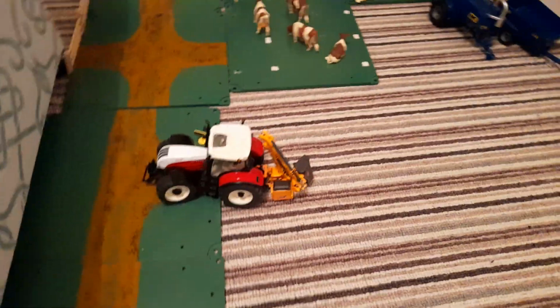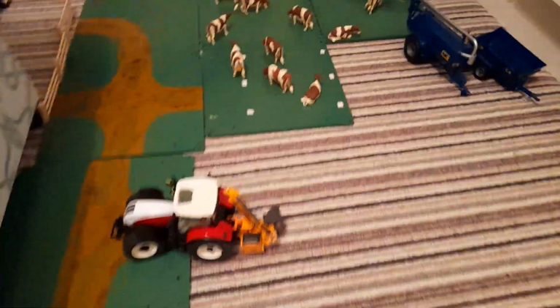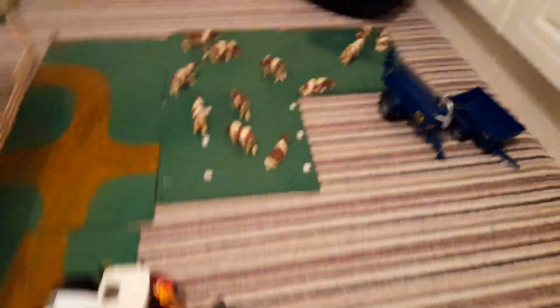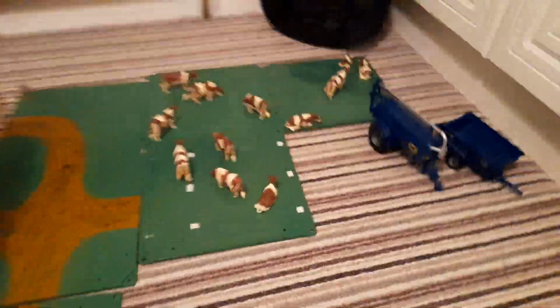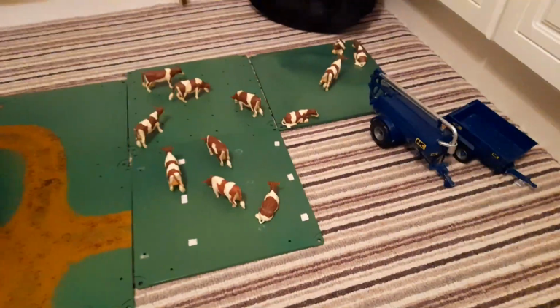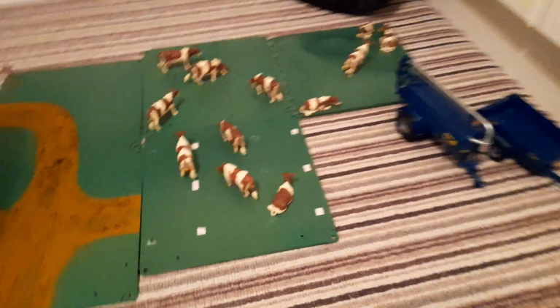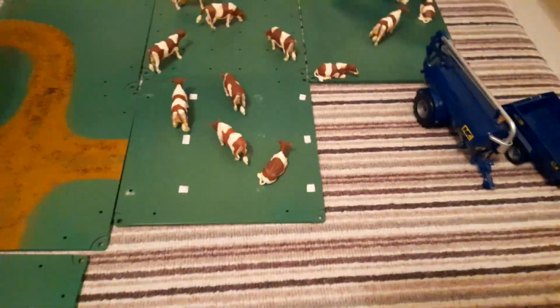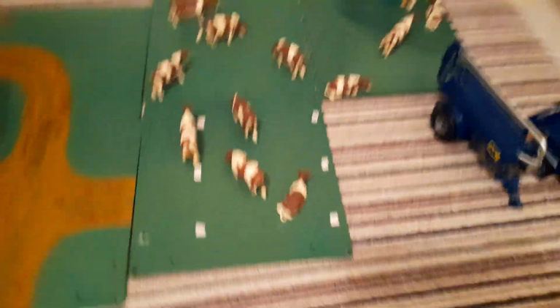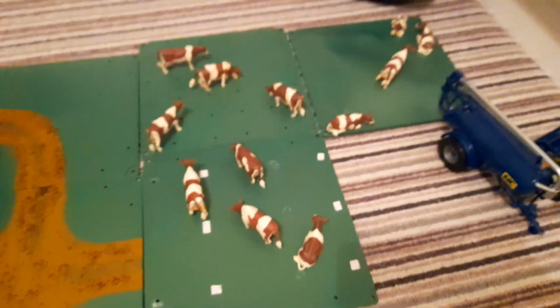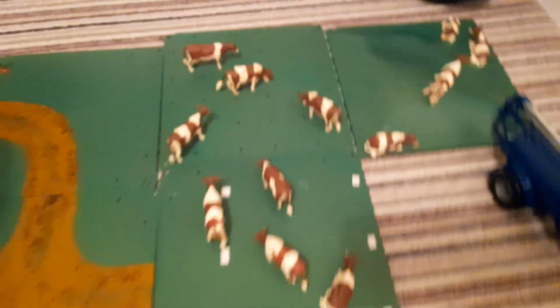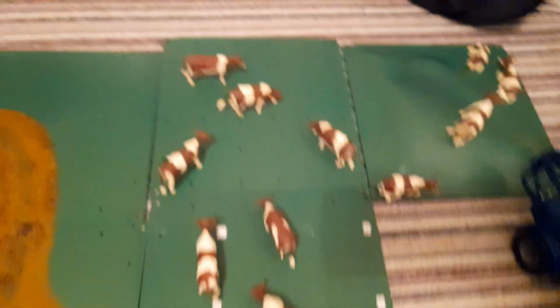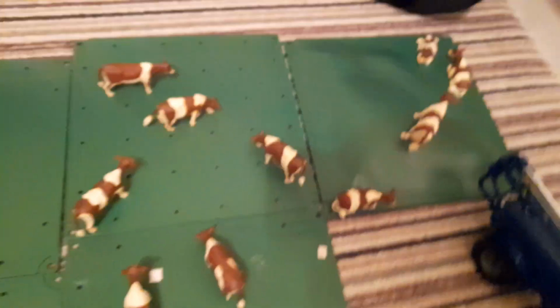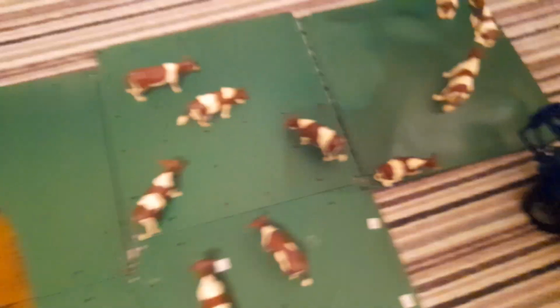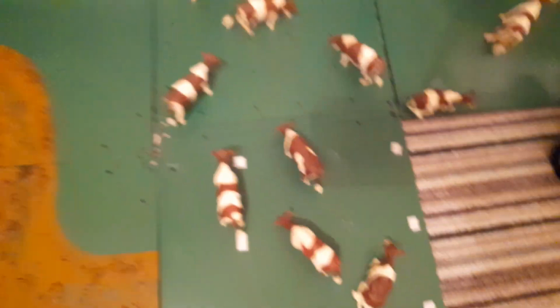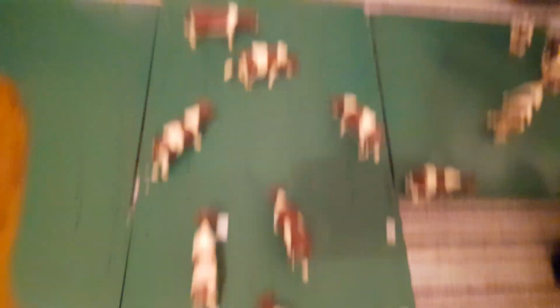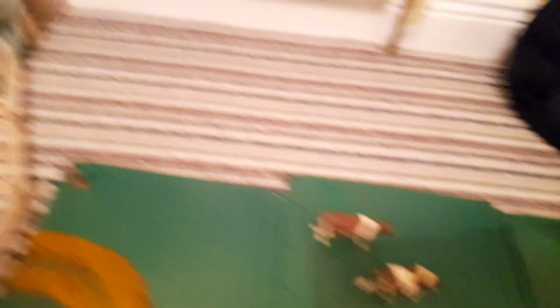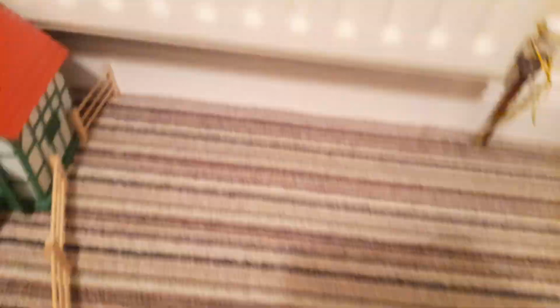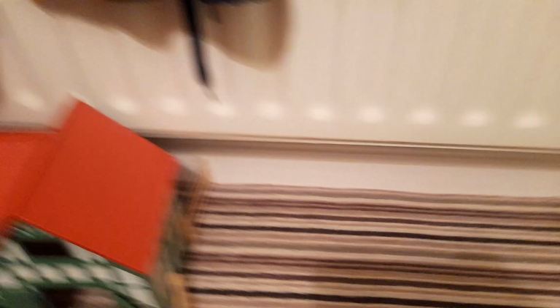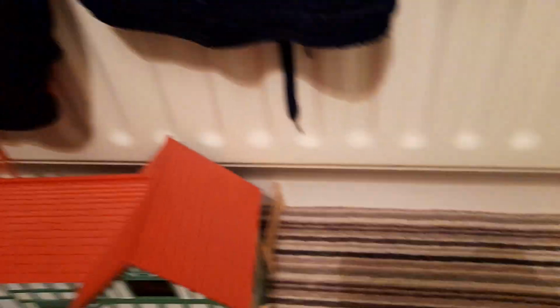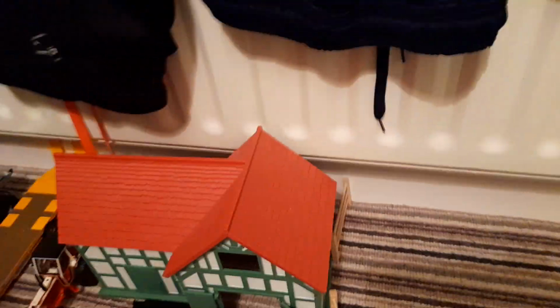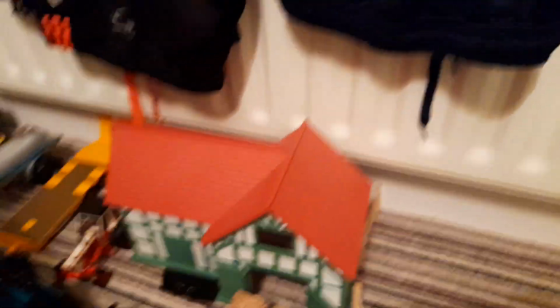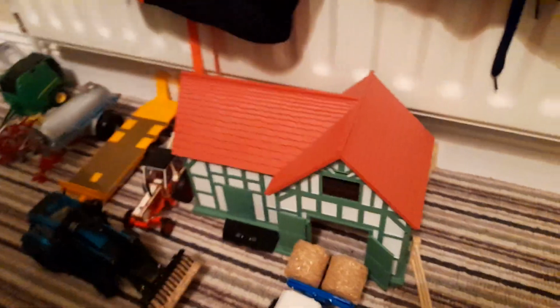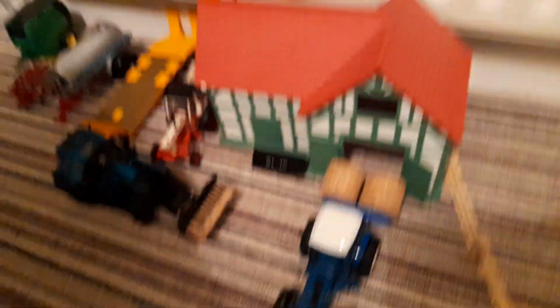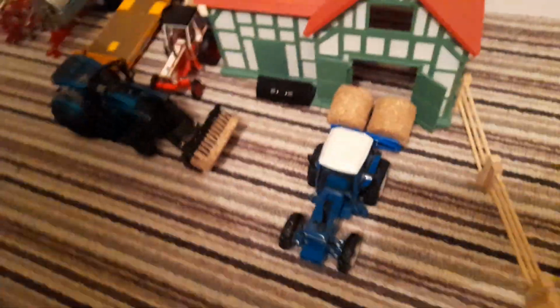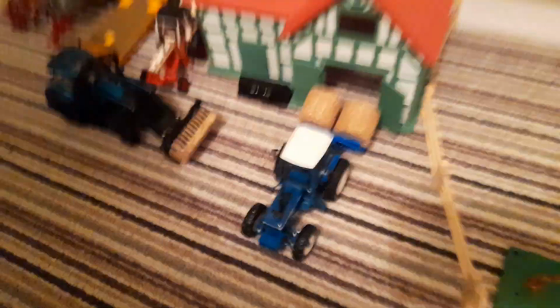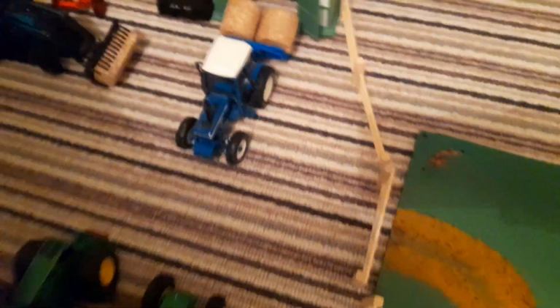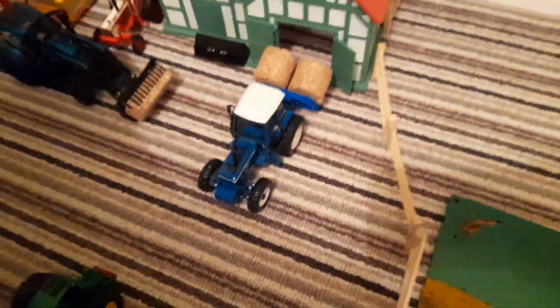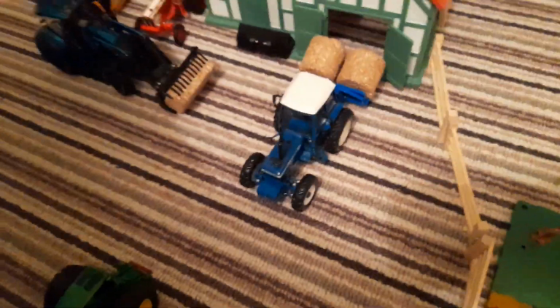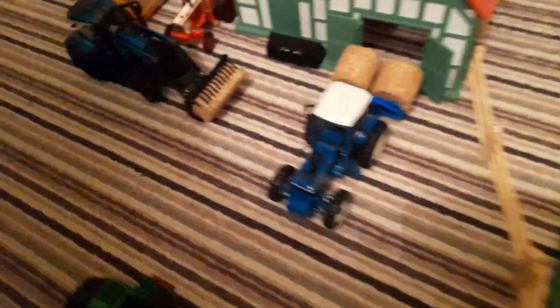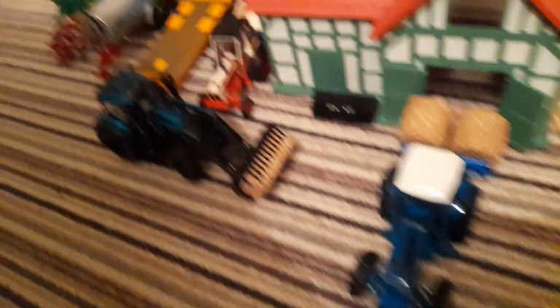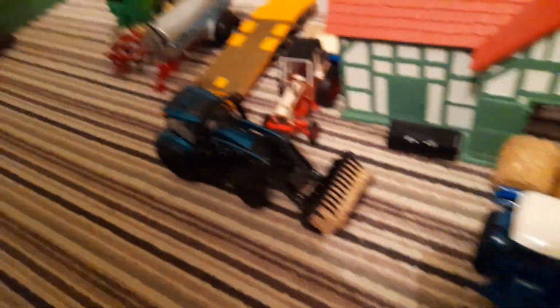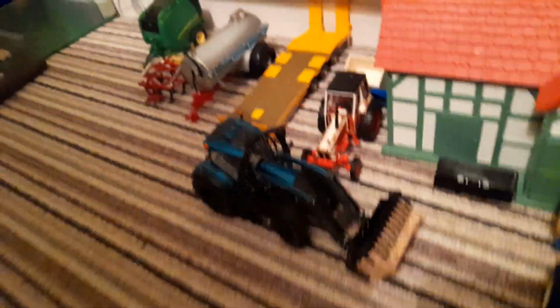Over here we have TJ's cattle. He finished moving them in there yesterday because he wants them to be nearer to the shed. So there's a good bit of crack going on over here in TJ's farm.